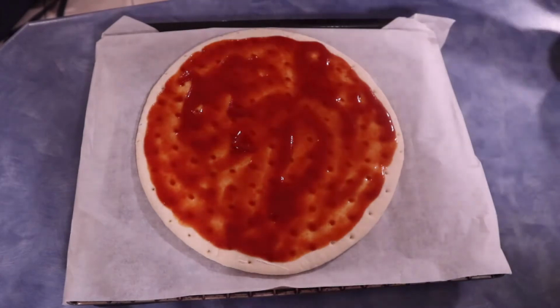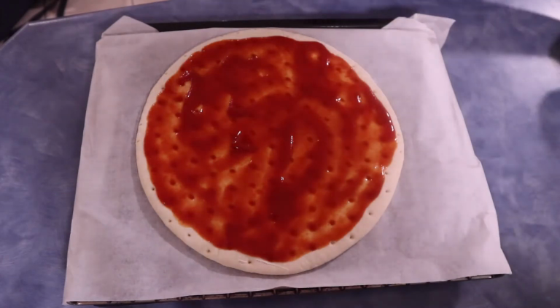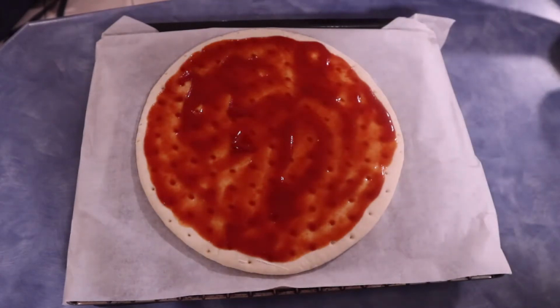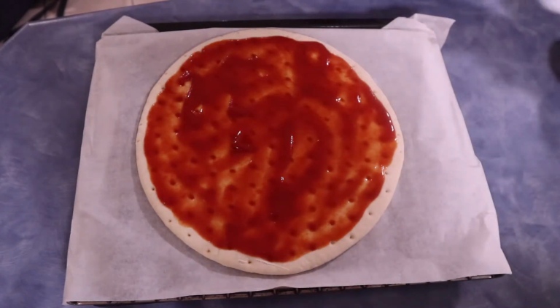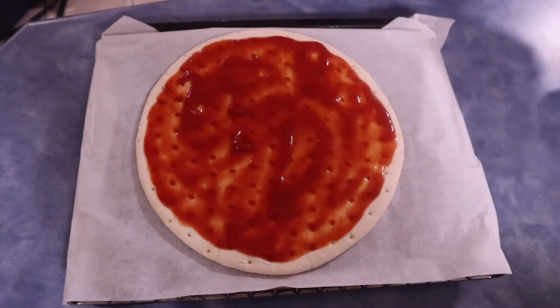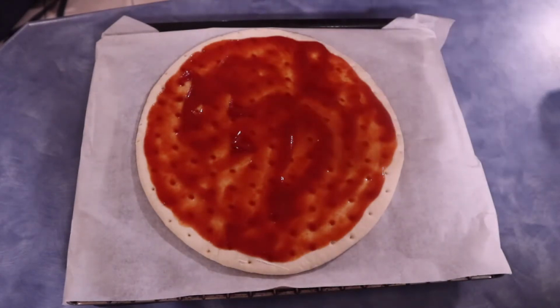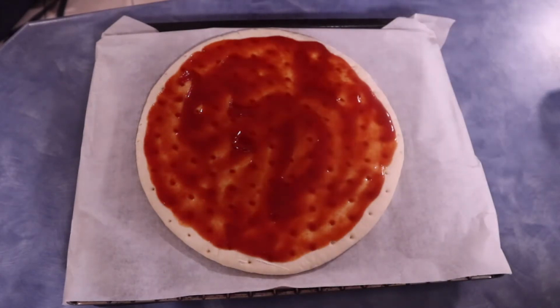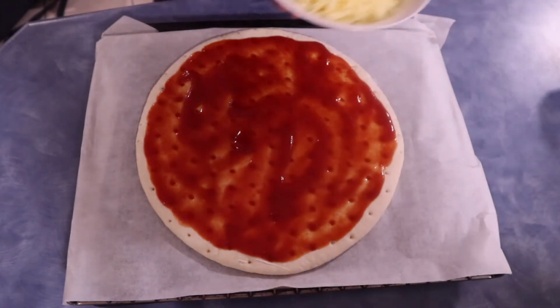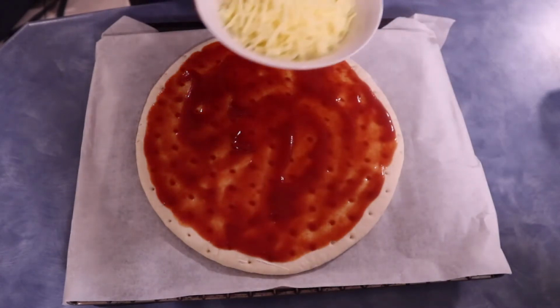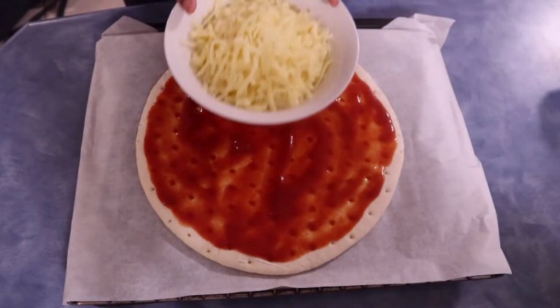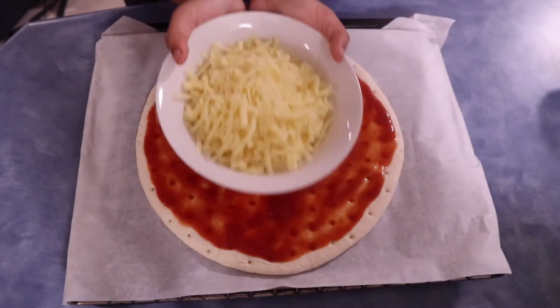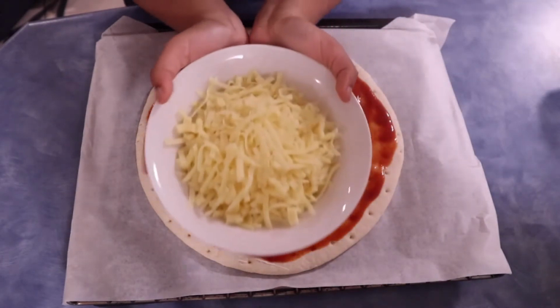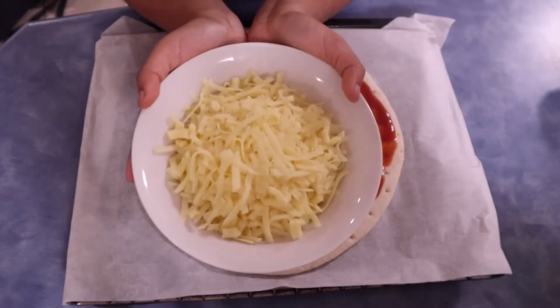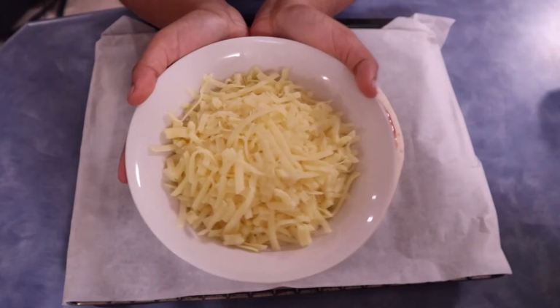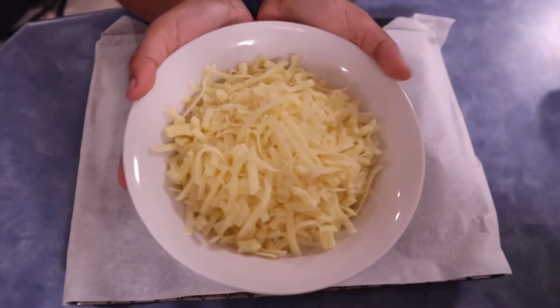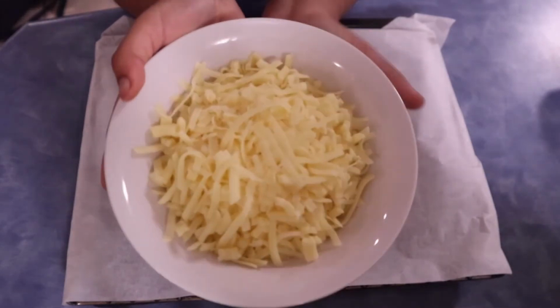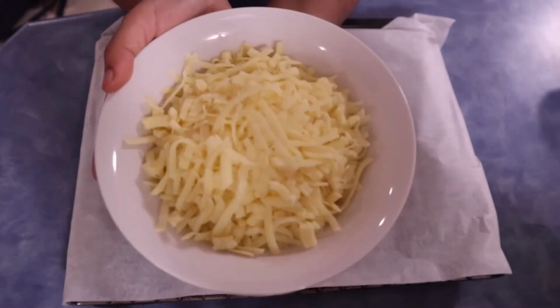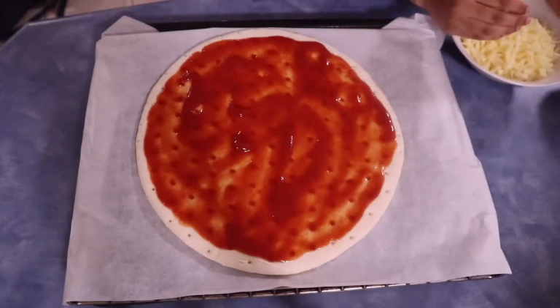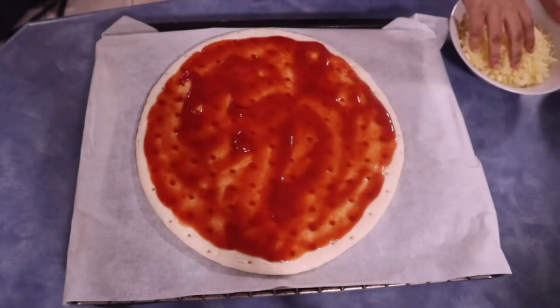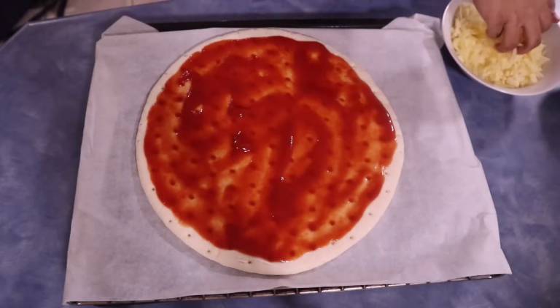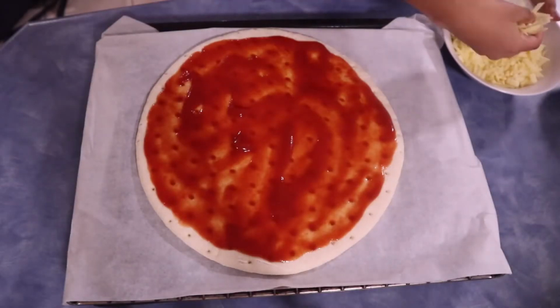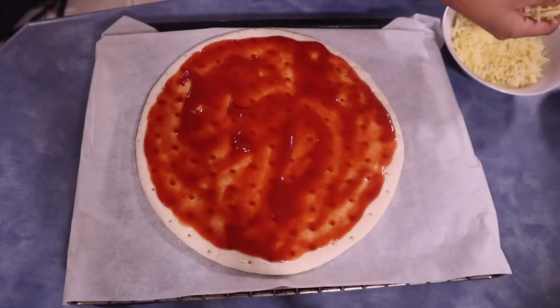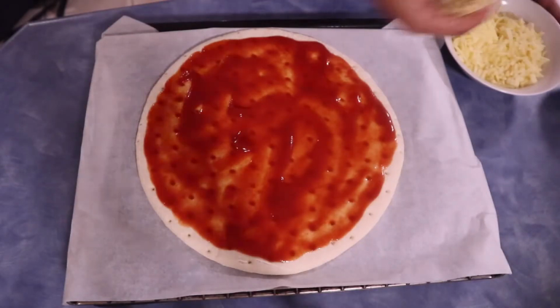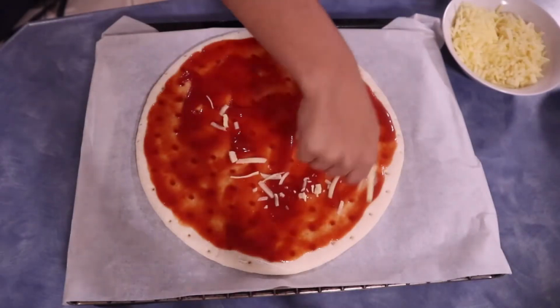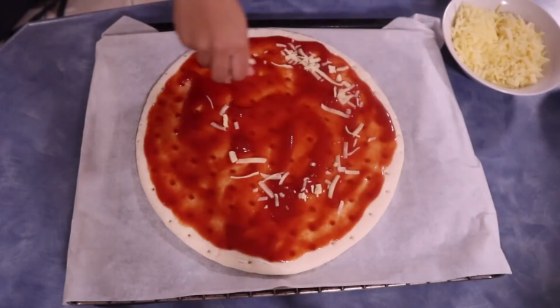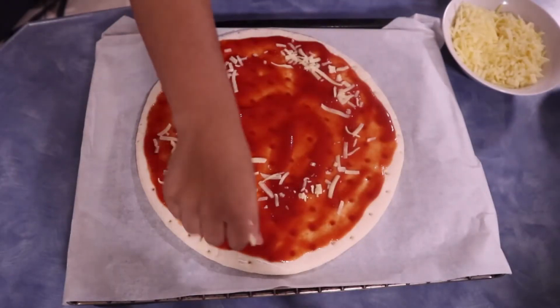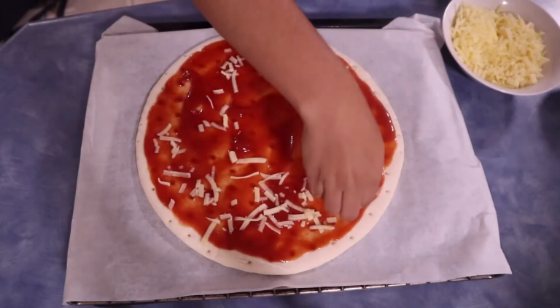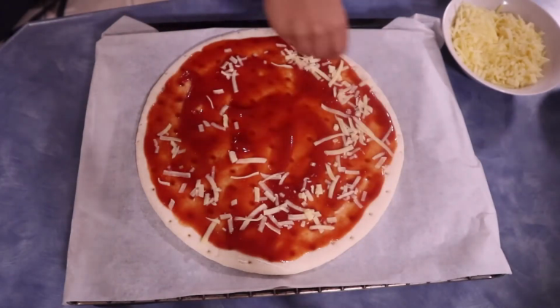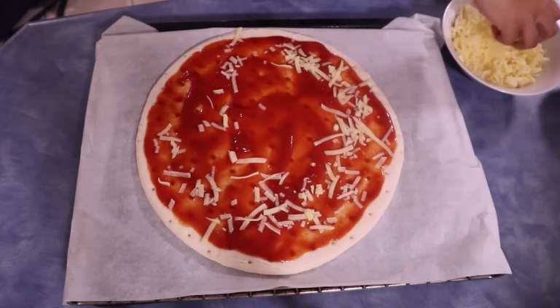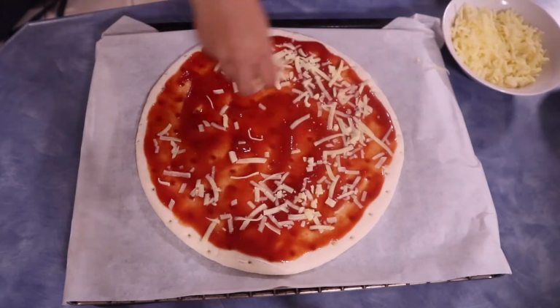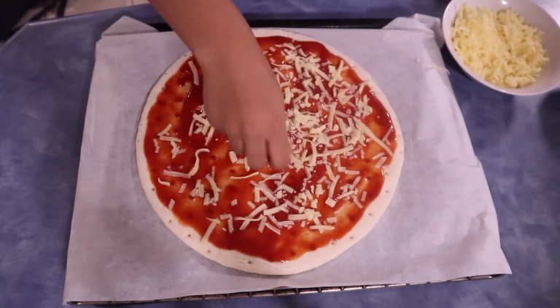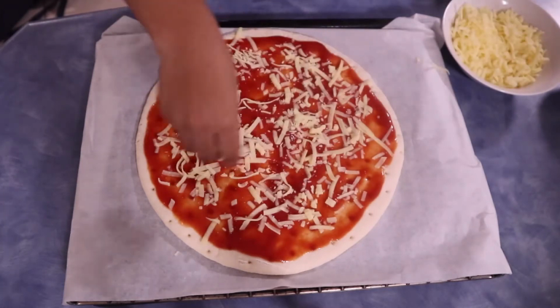Now add shredded mozzarella cheese over the sauce. Again, you can change the type of cheese you want according to your preference.